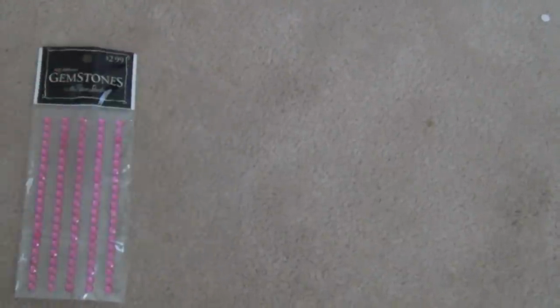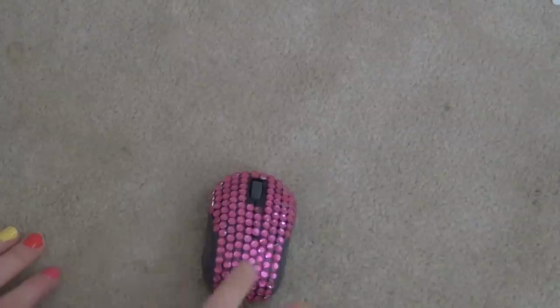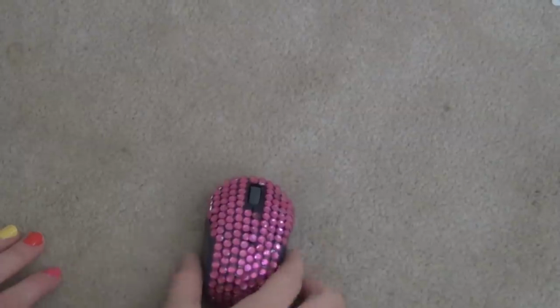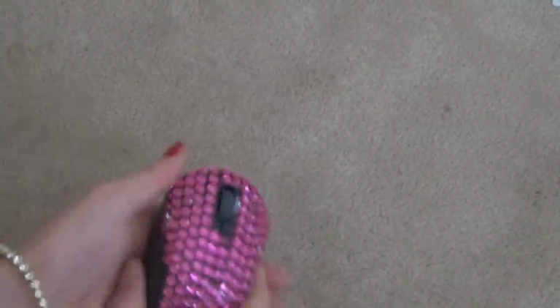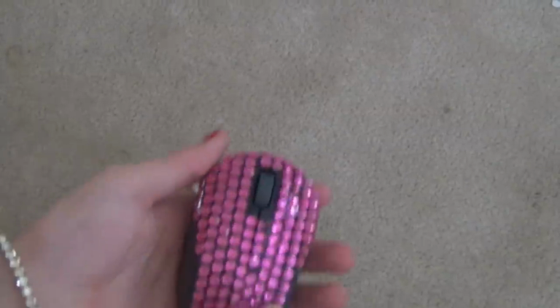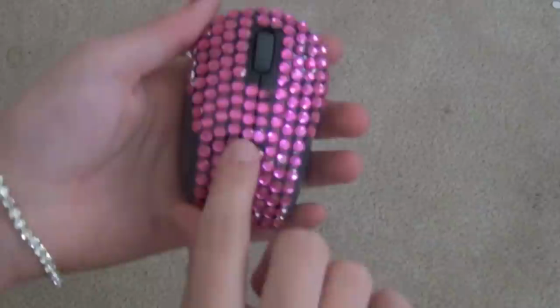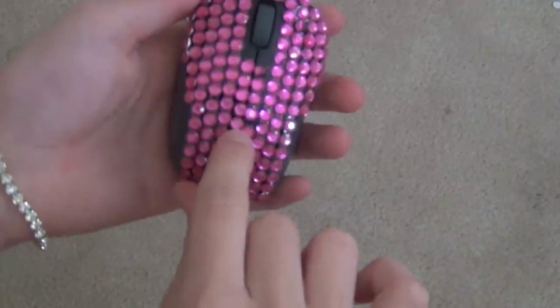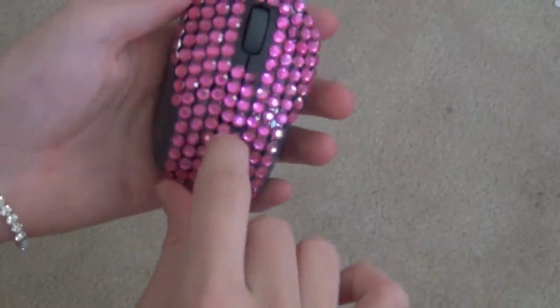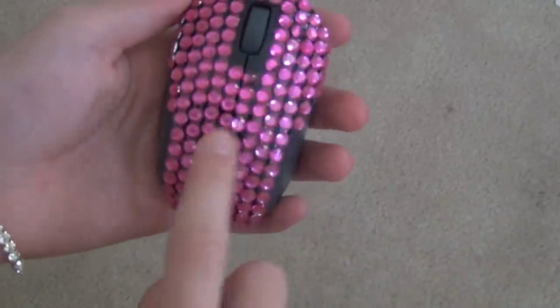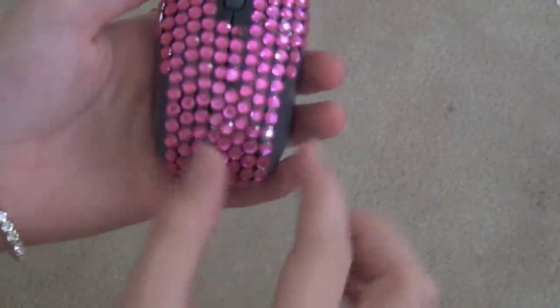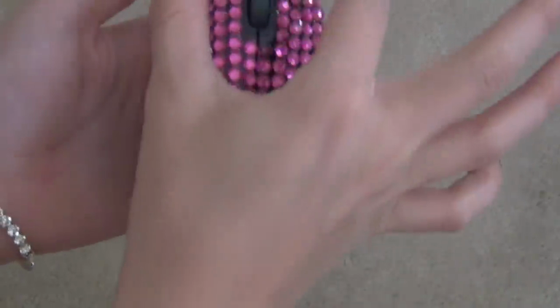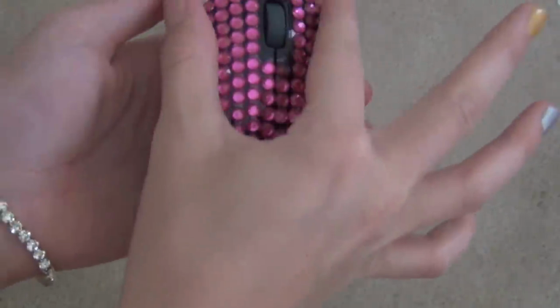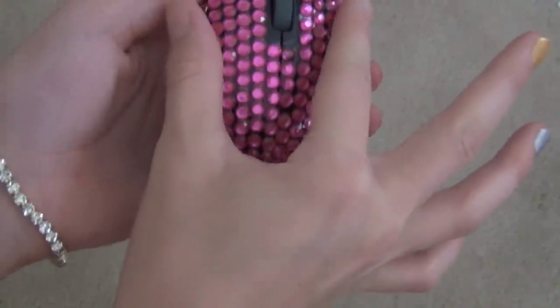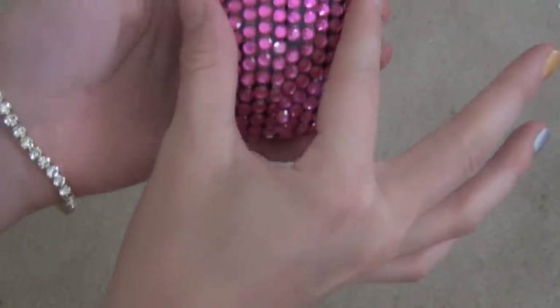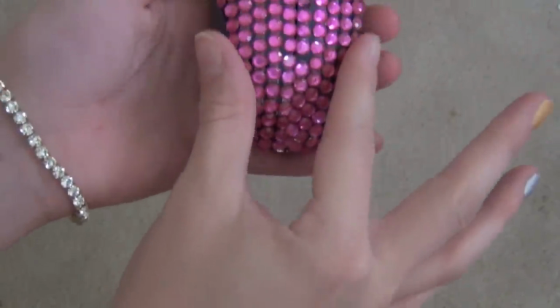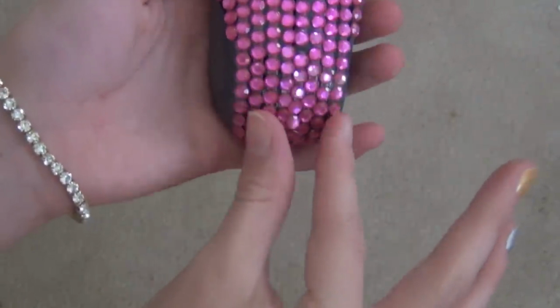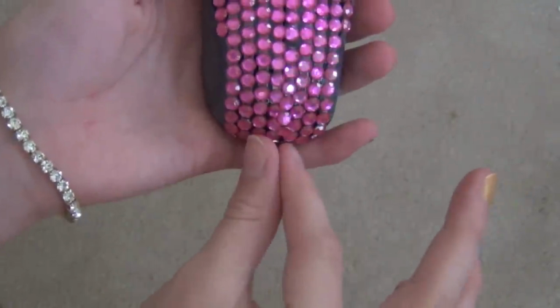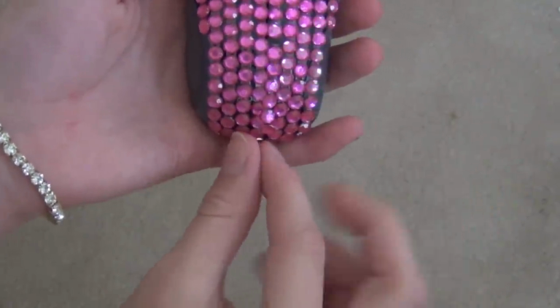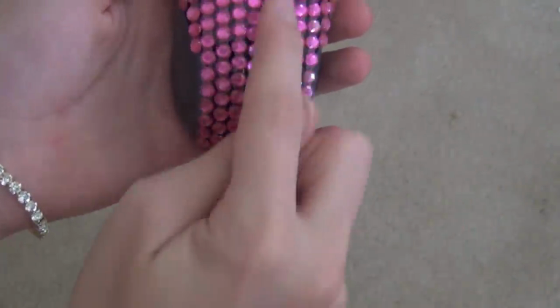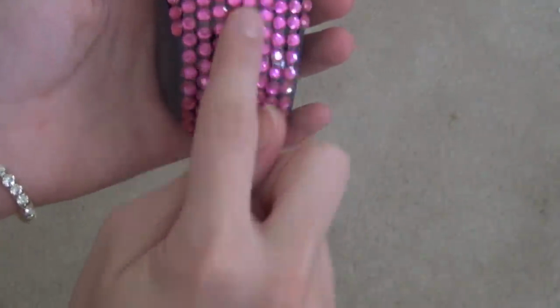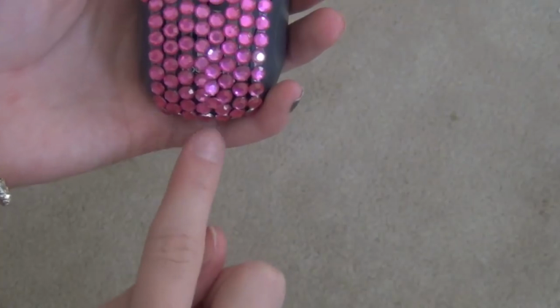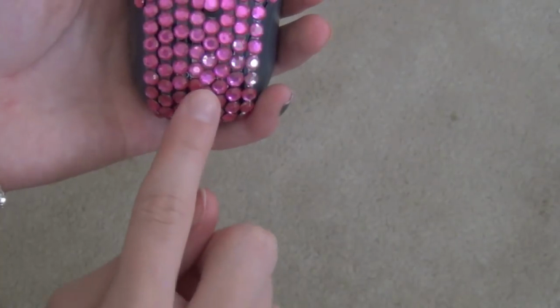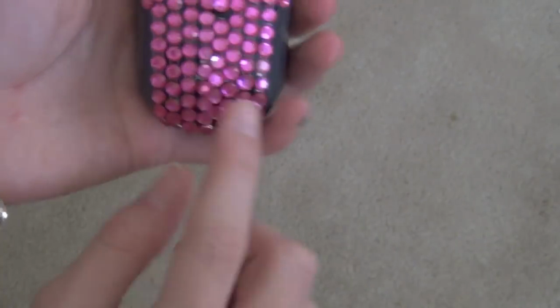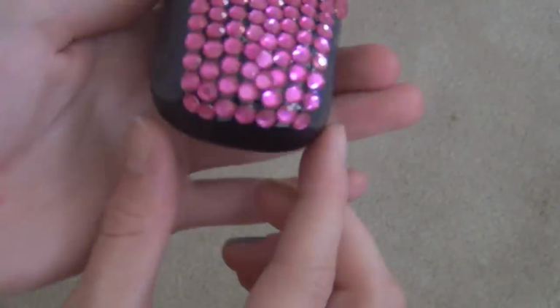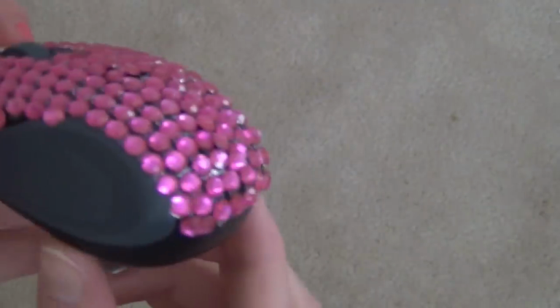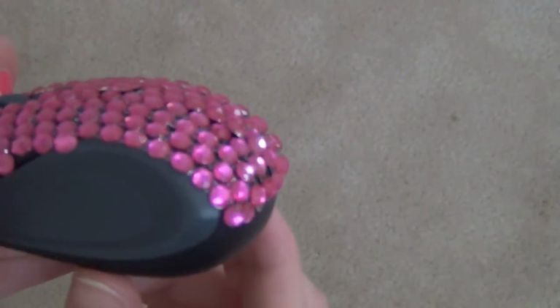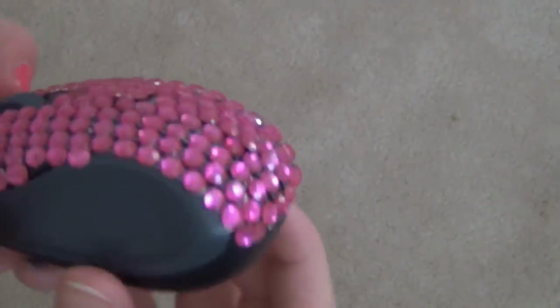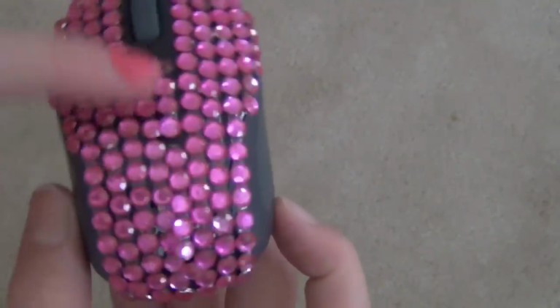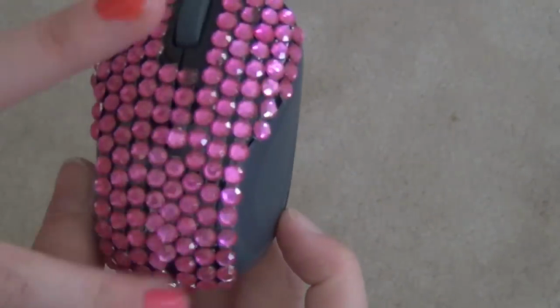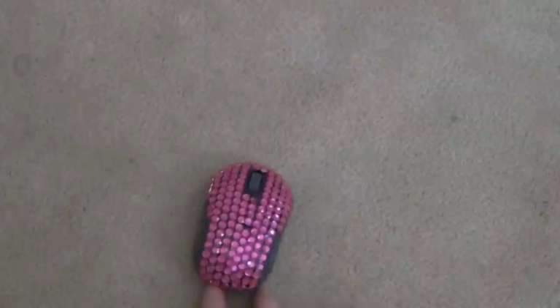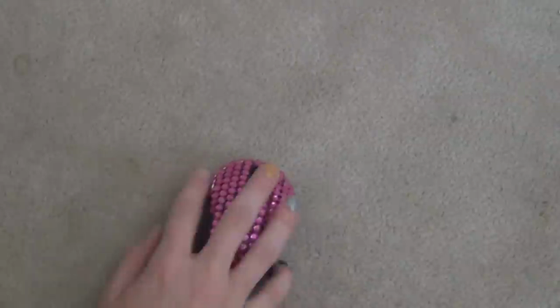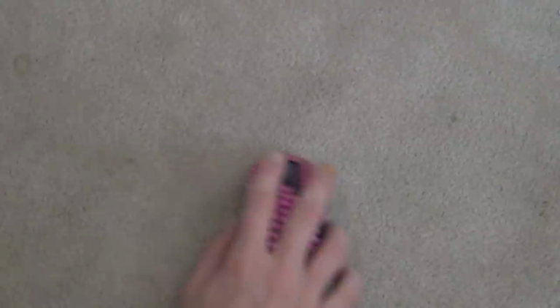So here's the finished mouse. I do notice that there's a gap right there. It's because when you set them on, they kind of go in a V, so the middle row kind of got gypped. That's why there's like a little bit of a bump in the finished mouse.